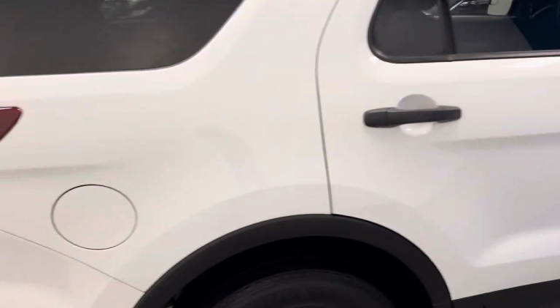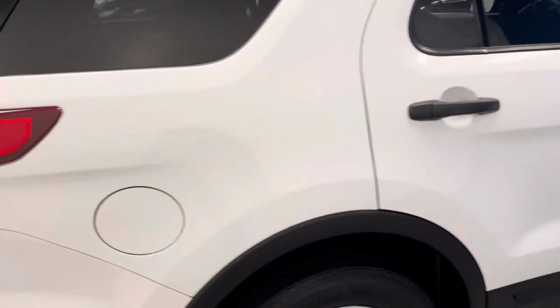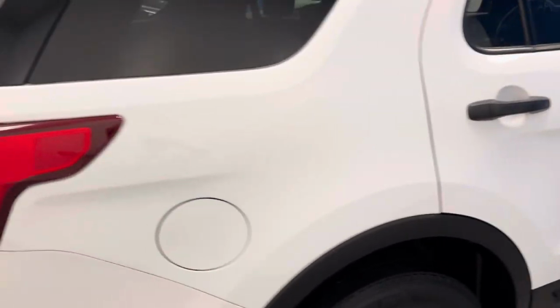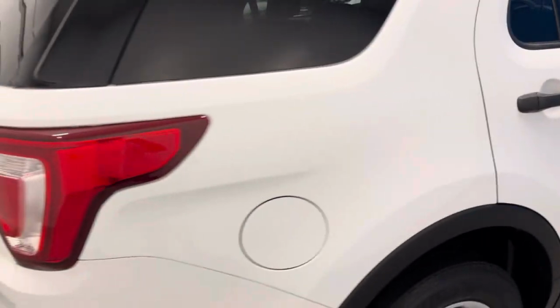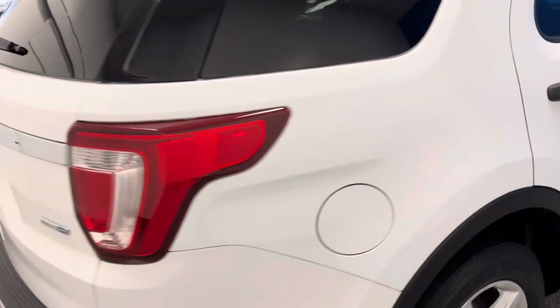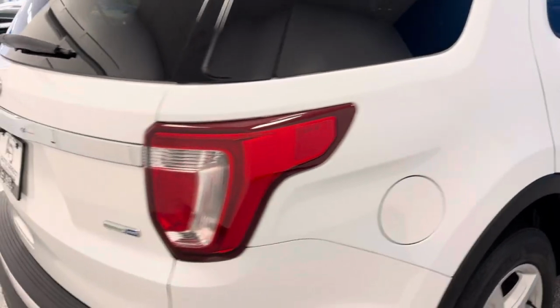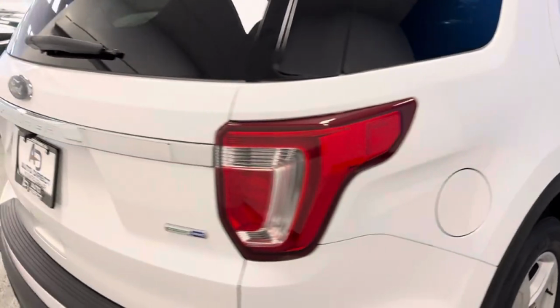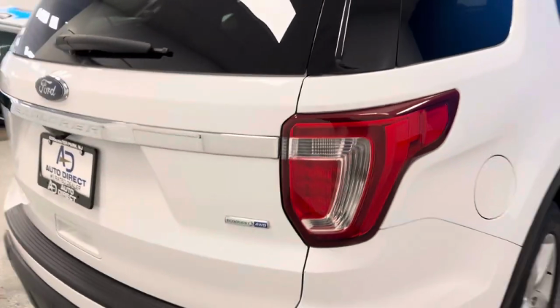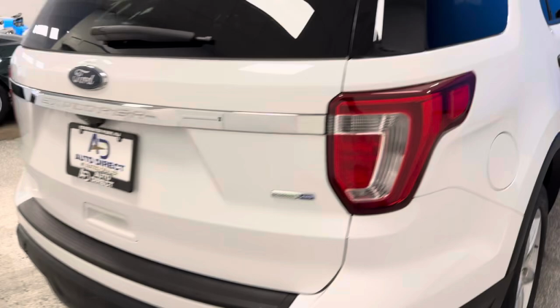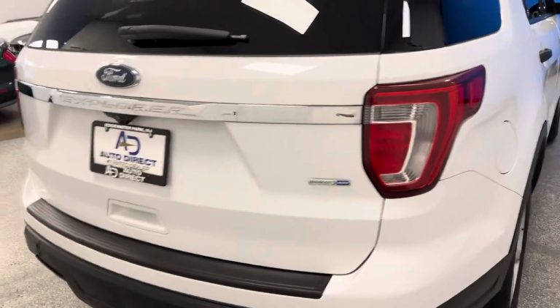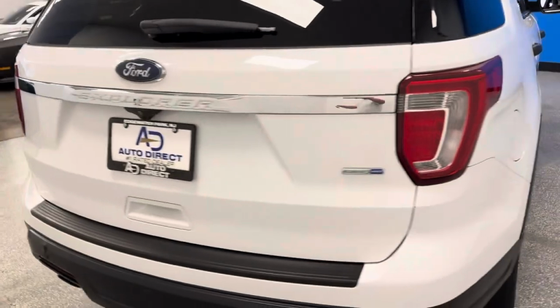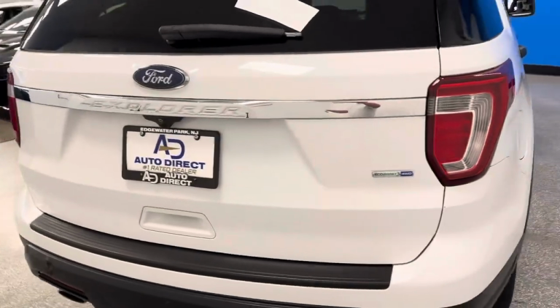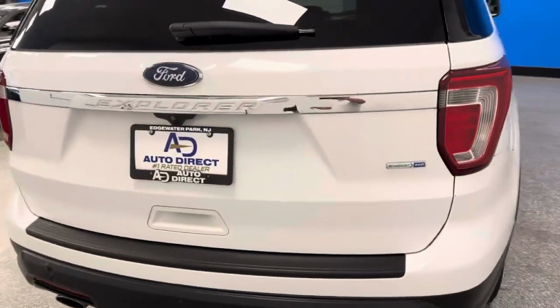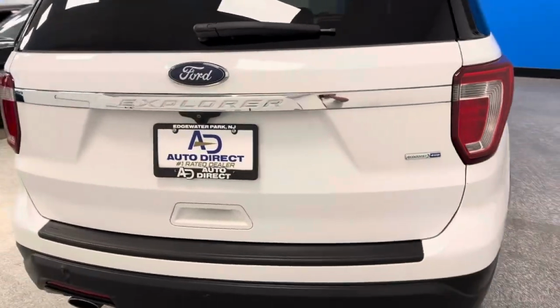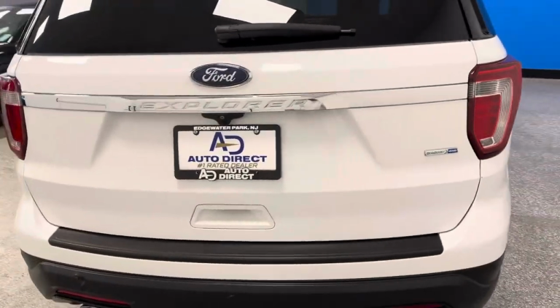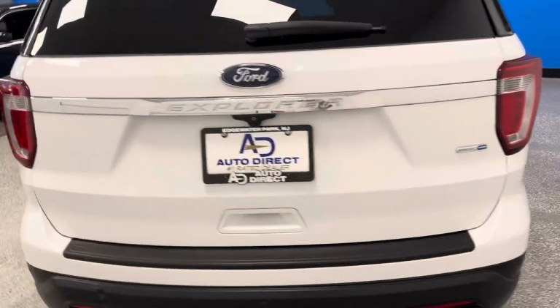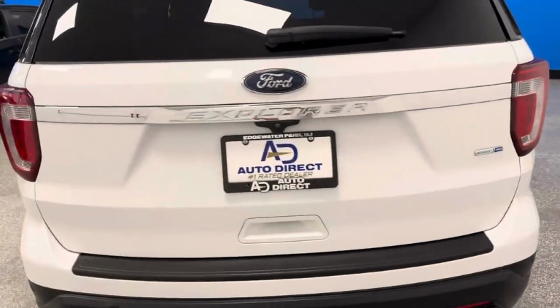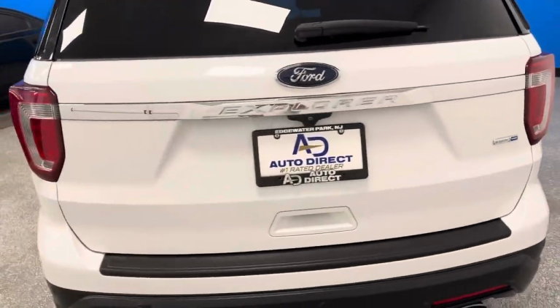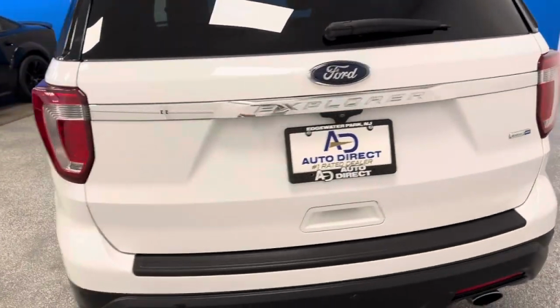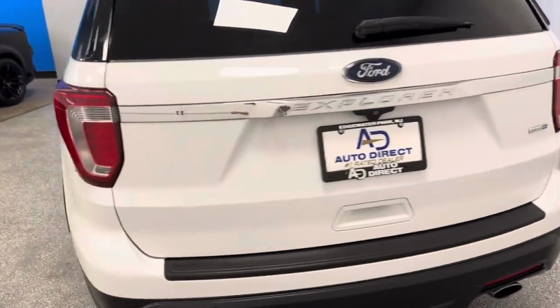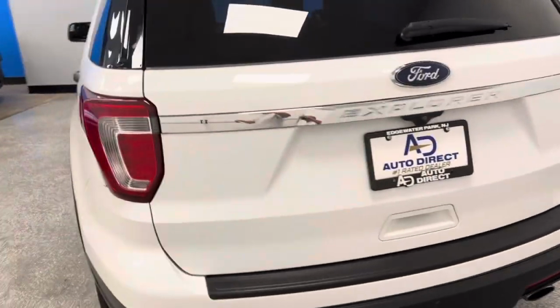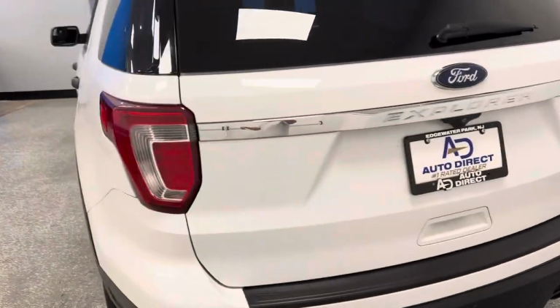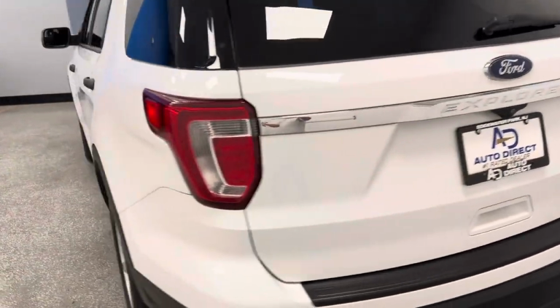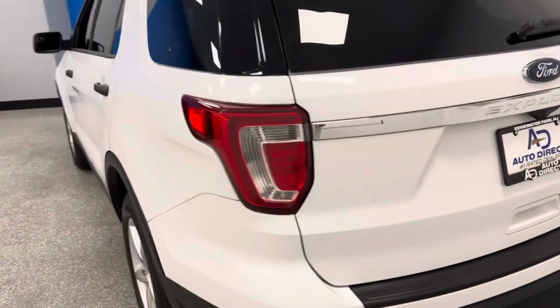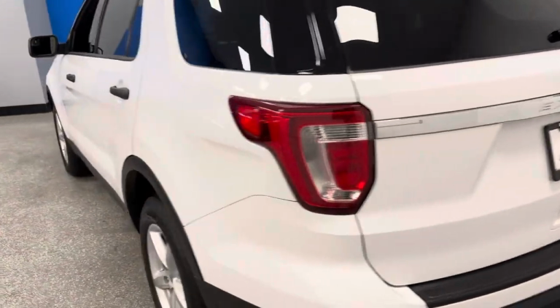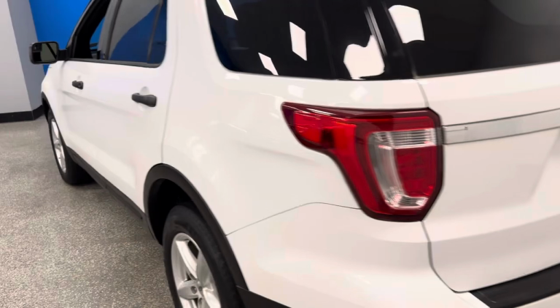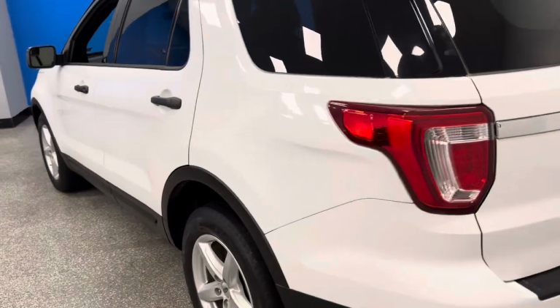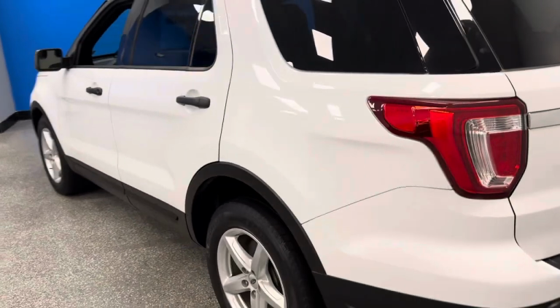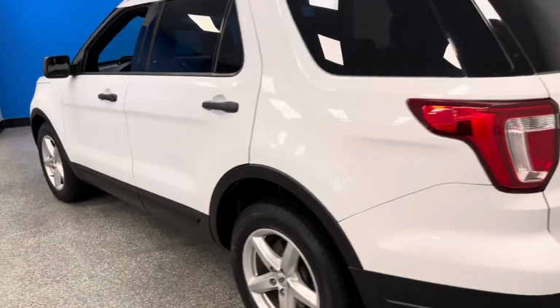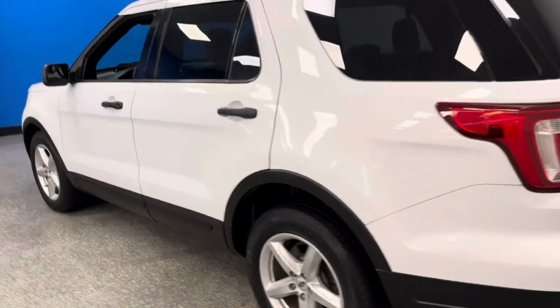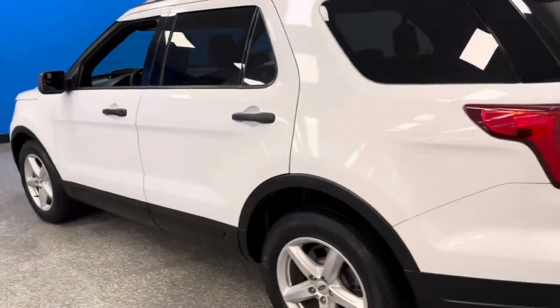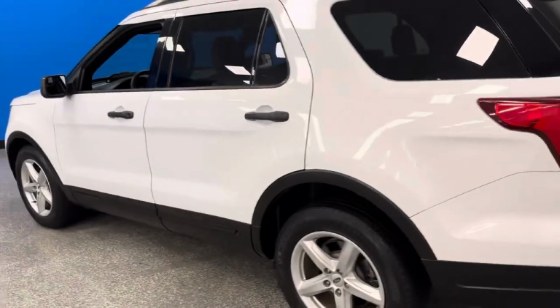So when it comes down to finding a great SUV with third-row seating under $20,000, where financing would be less than $250 a month, this is the one.